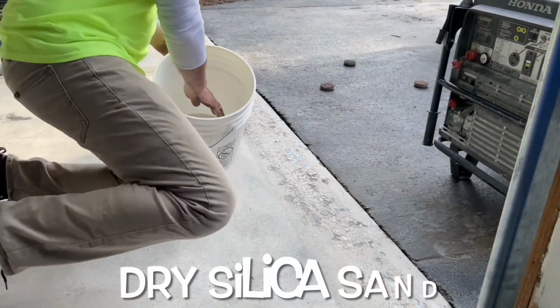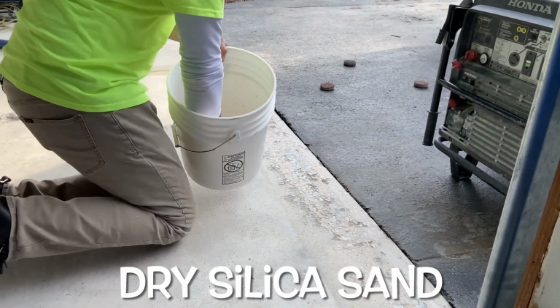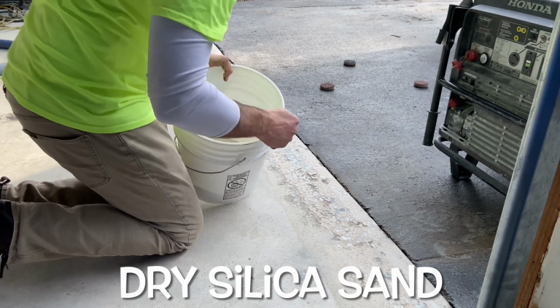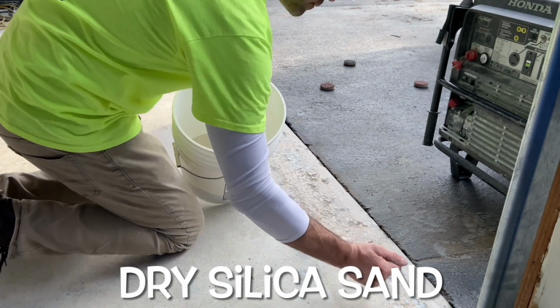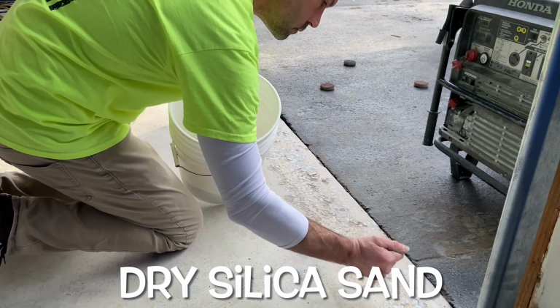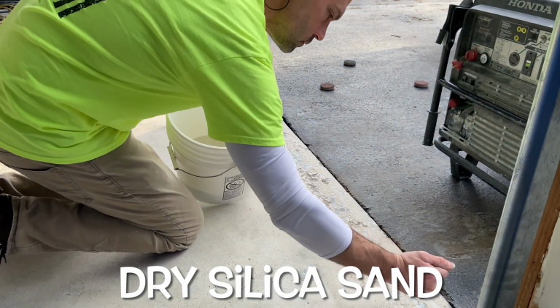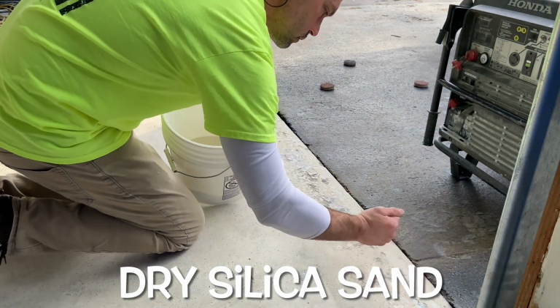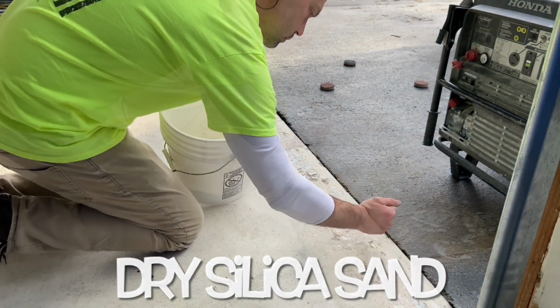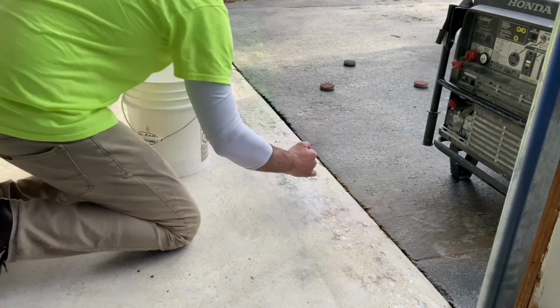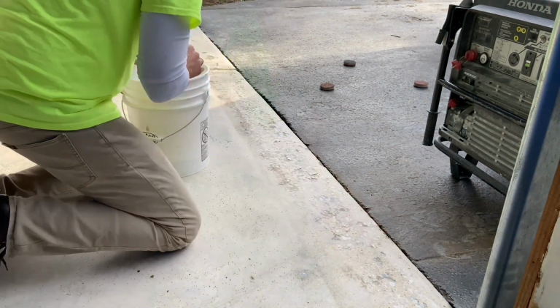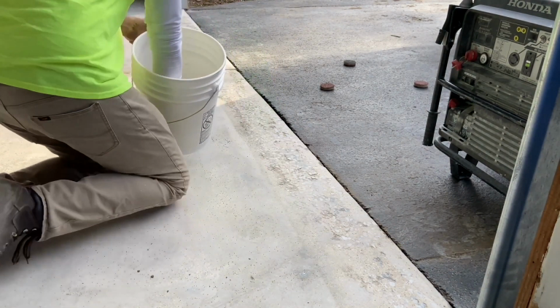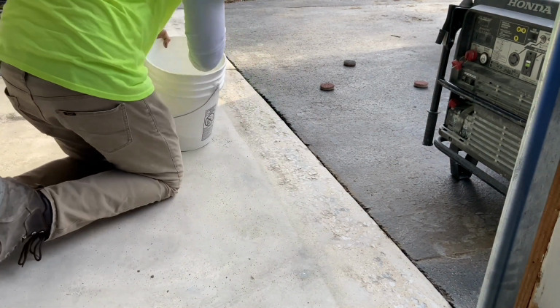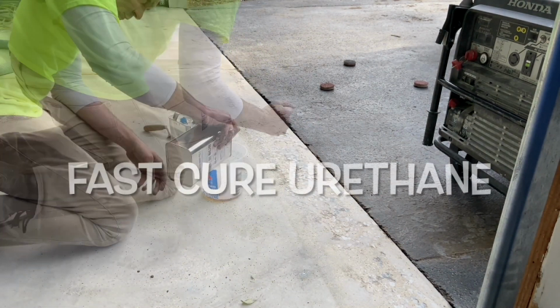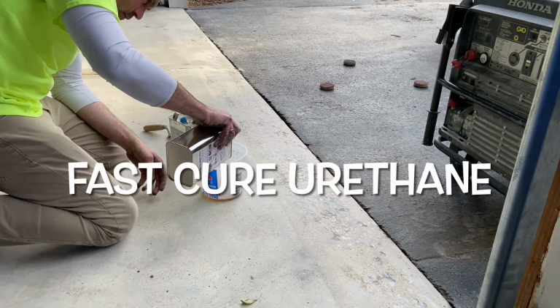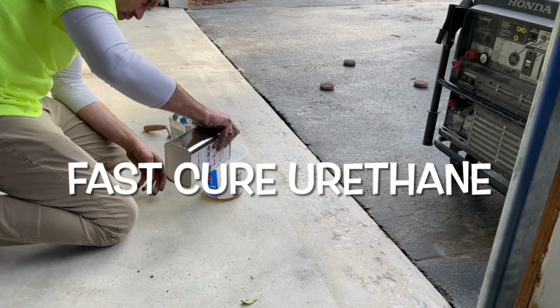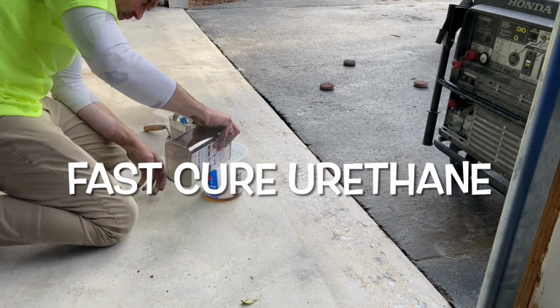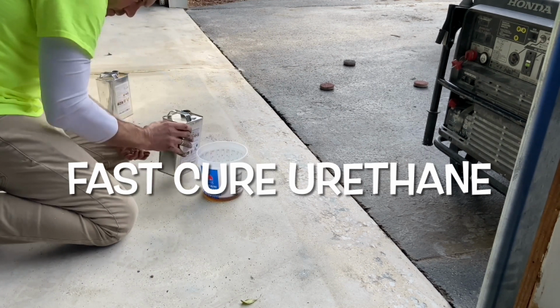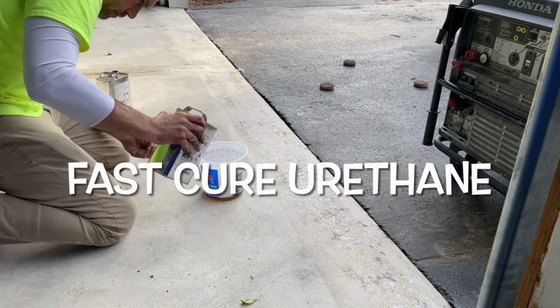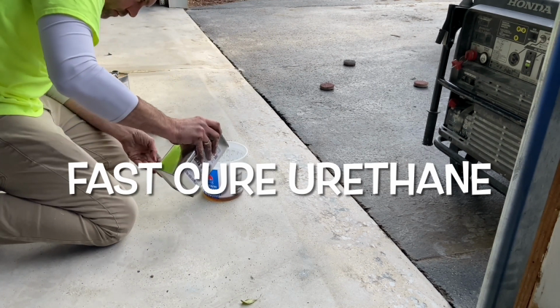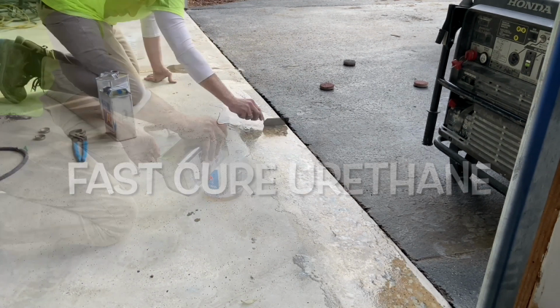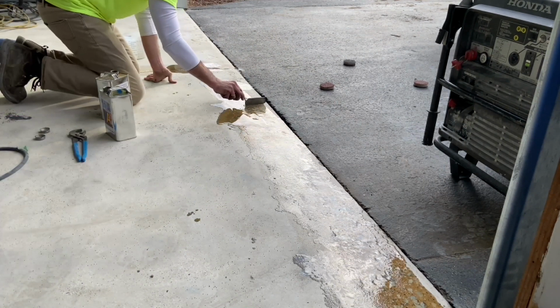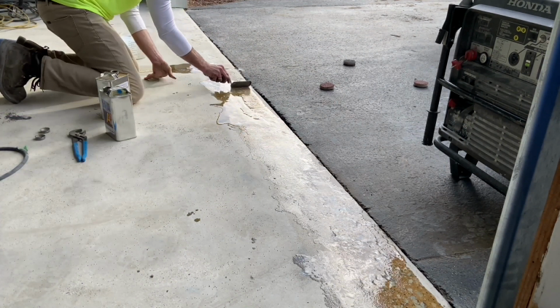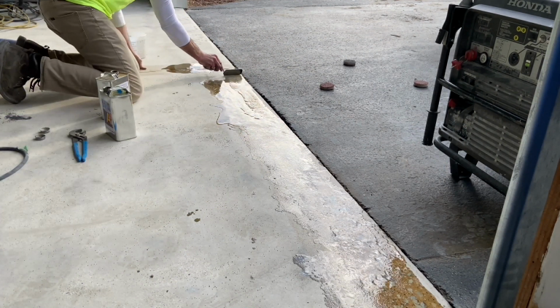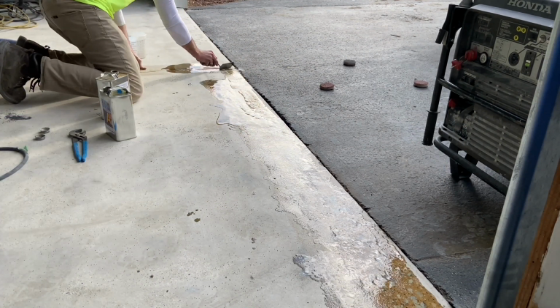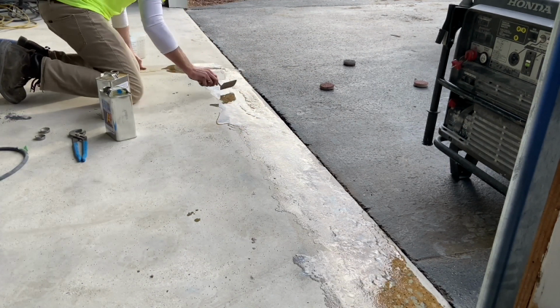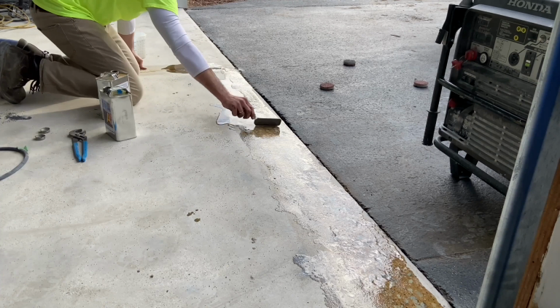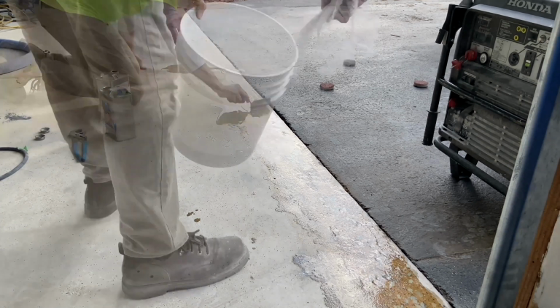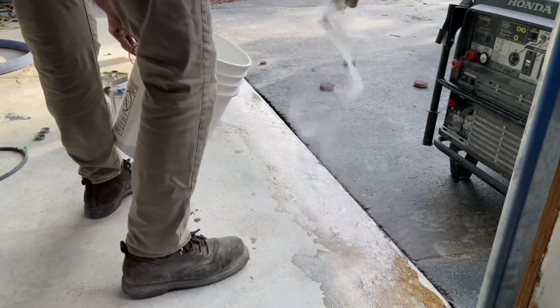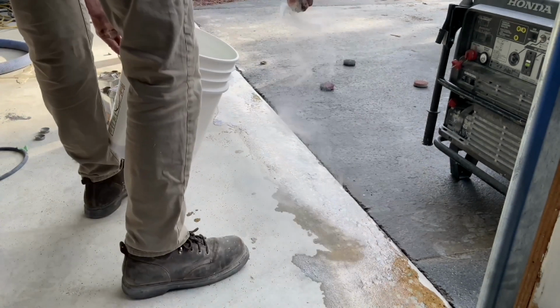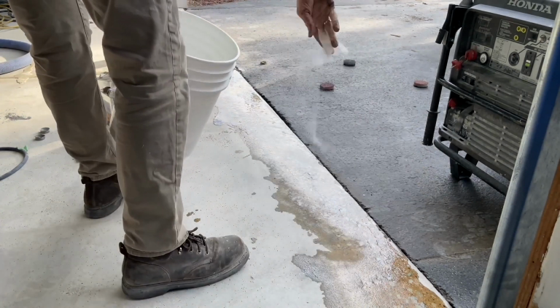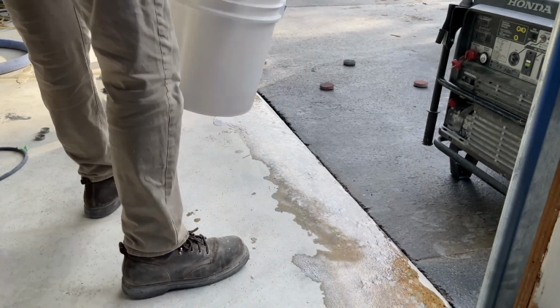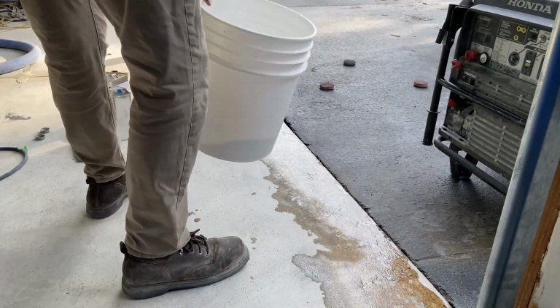Next, Josh adds dry silica sand to level the low spots in the concrete. Then Josh mixes a fast-cure urethane and, using a hand trowel, applies the urethane evenly to the area. Josh repeats the process several times.